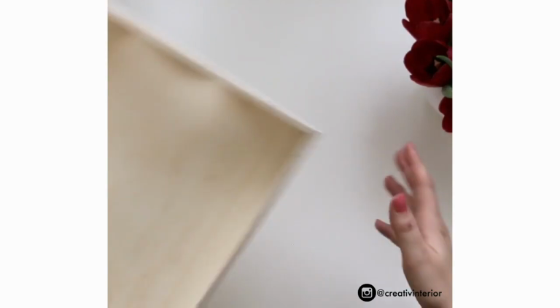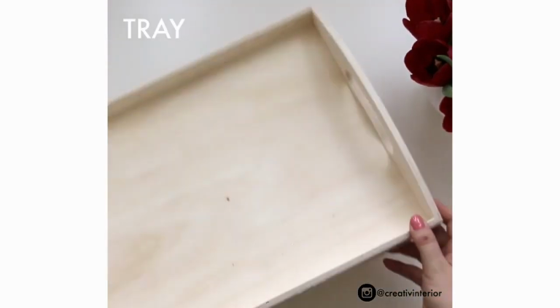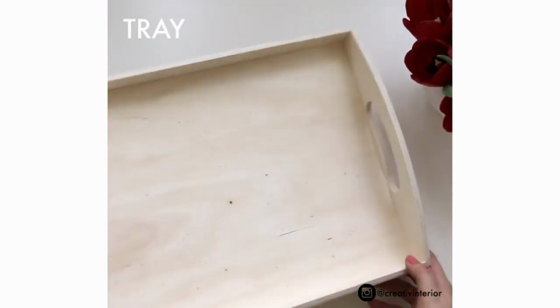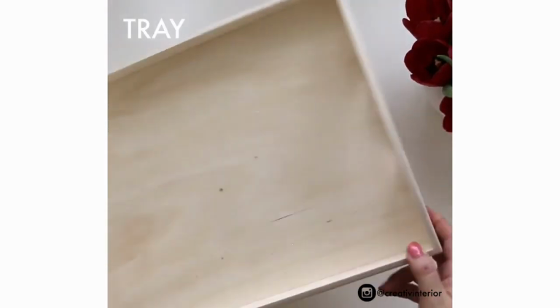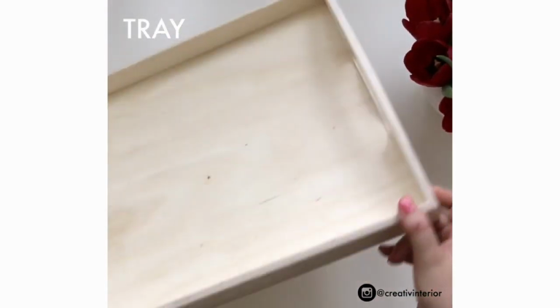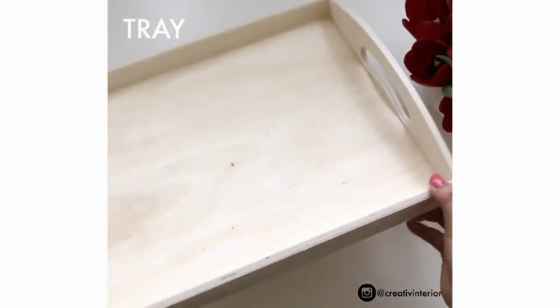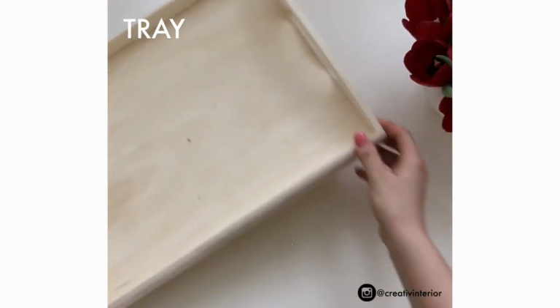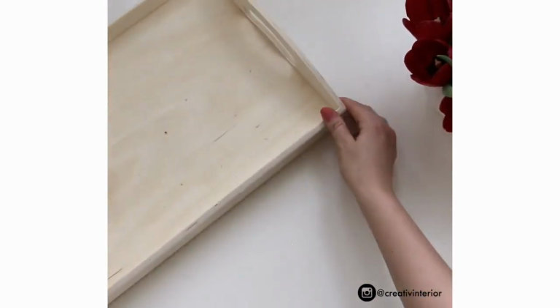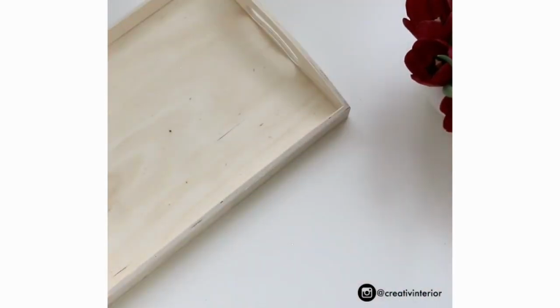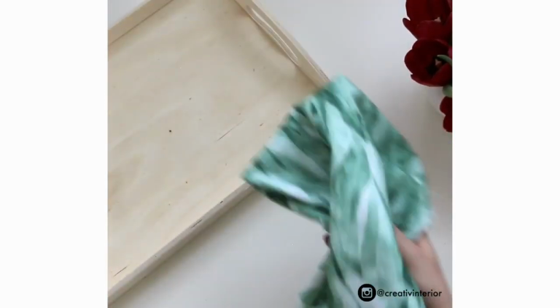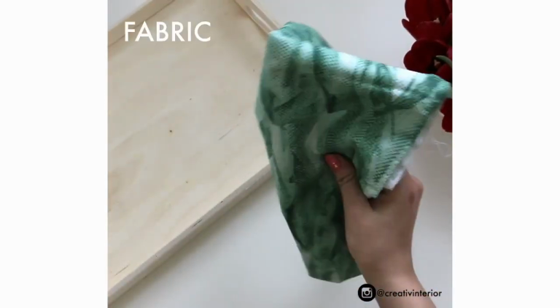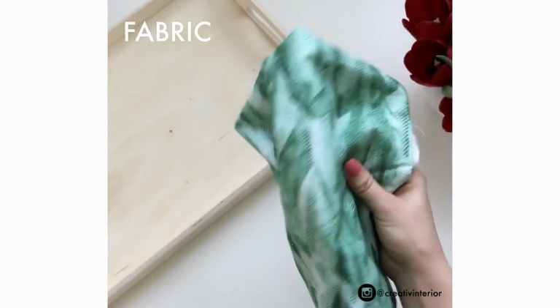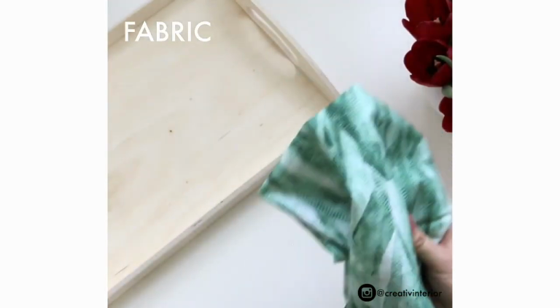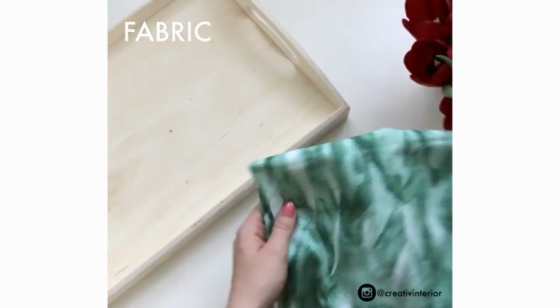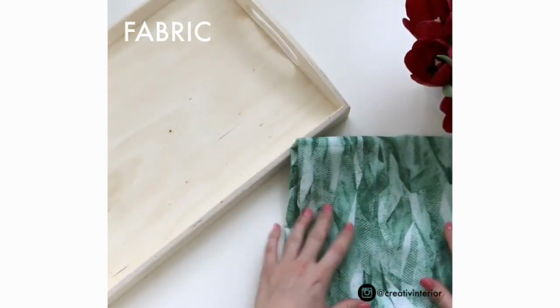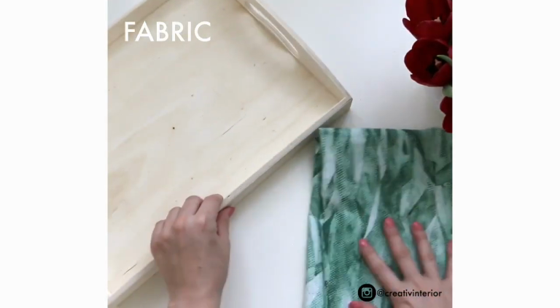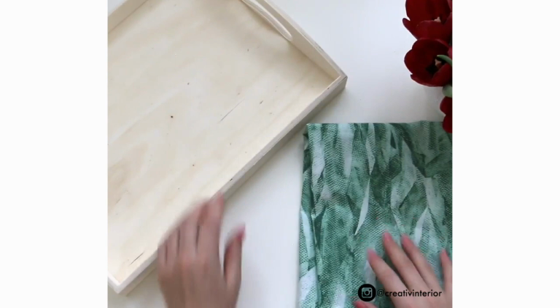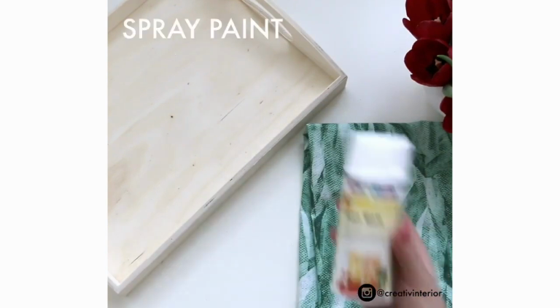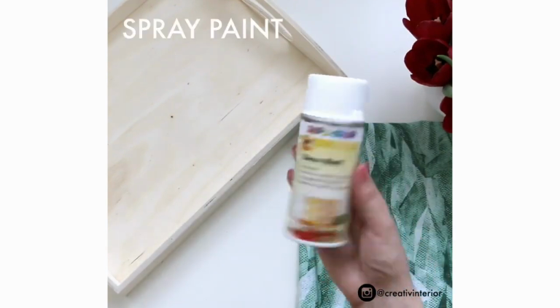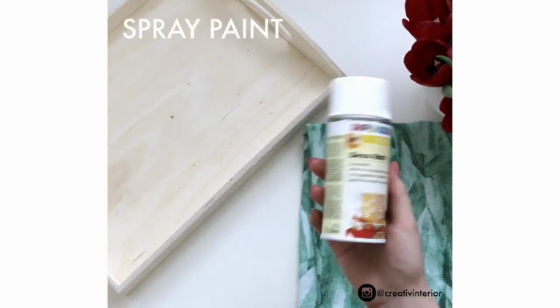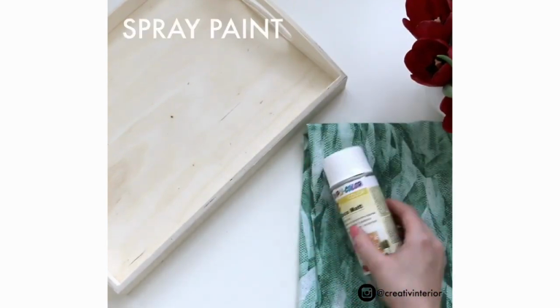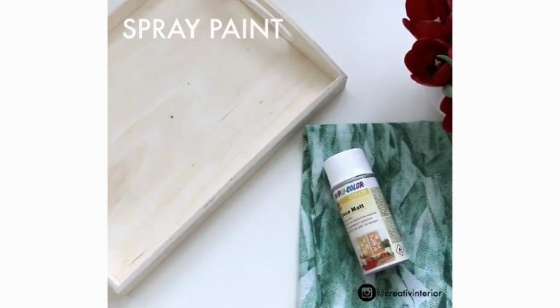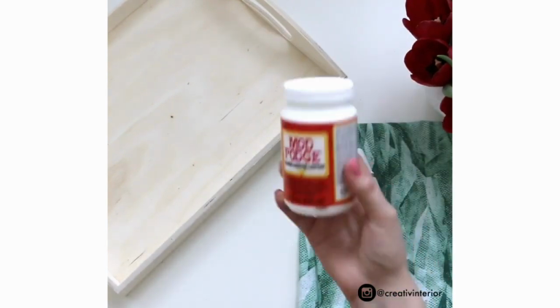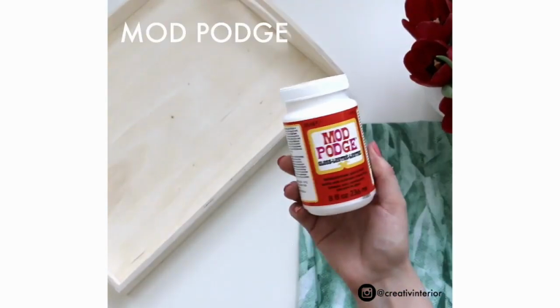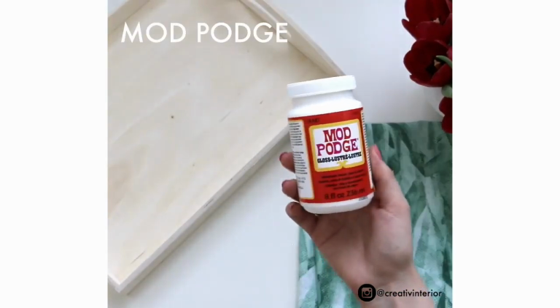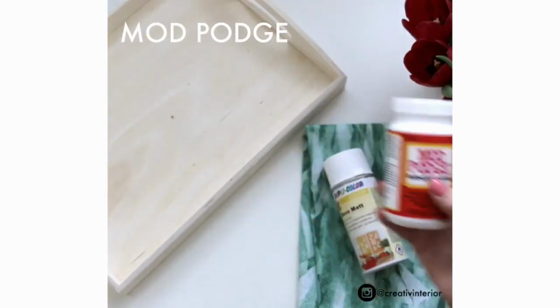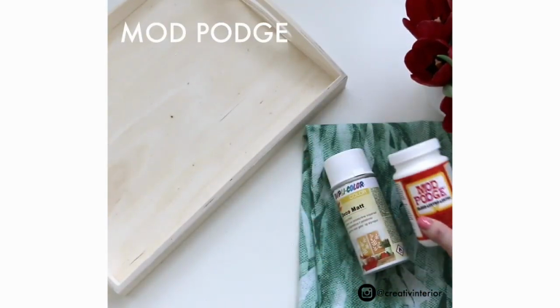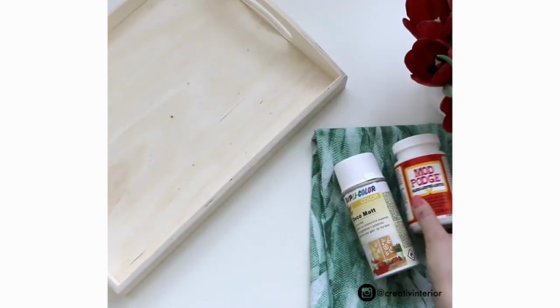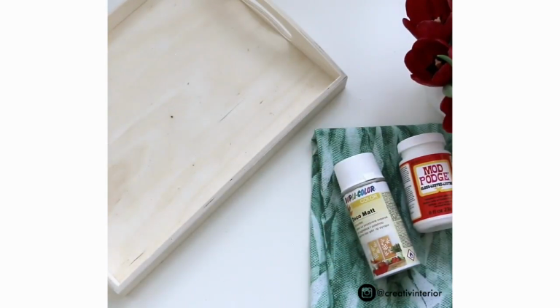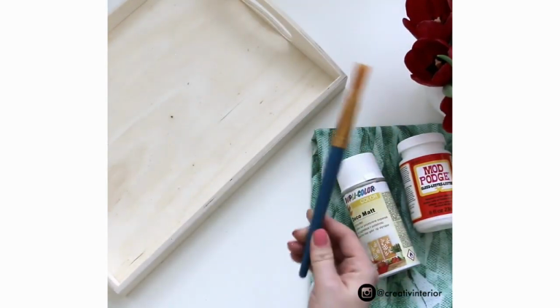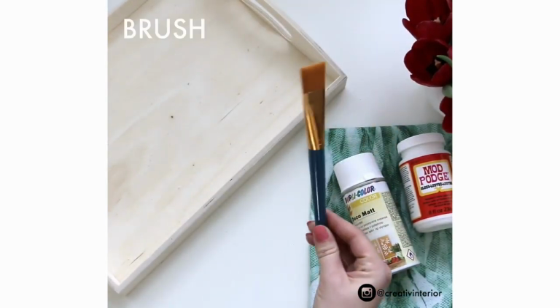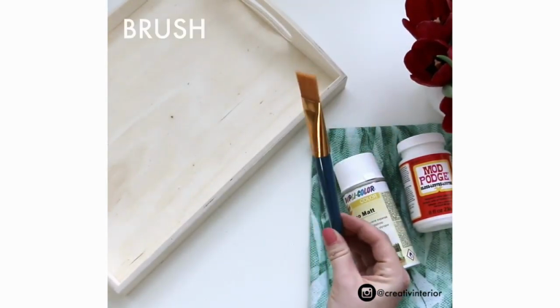Hey guys and welcome to my channel. This week's DIY I'm doing a fabric lined tray, and this is great because you can customize it the way you want it. So let's get started.